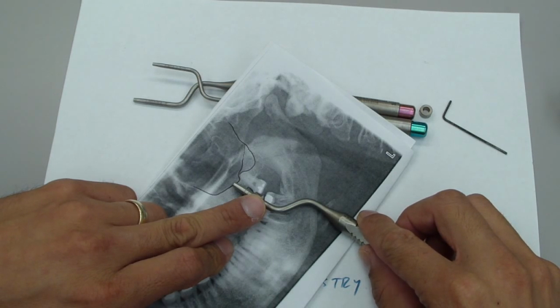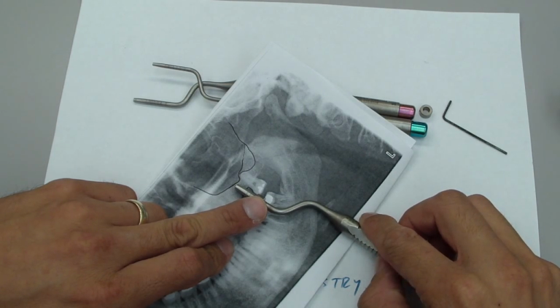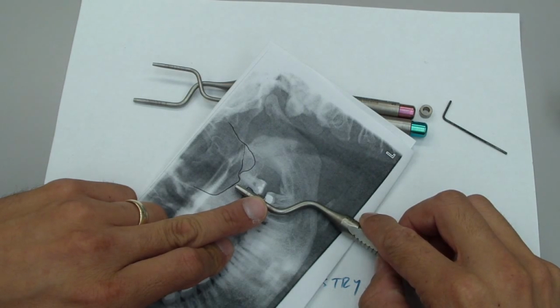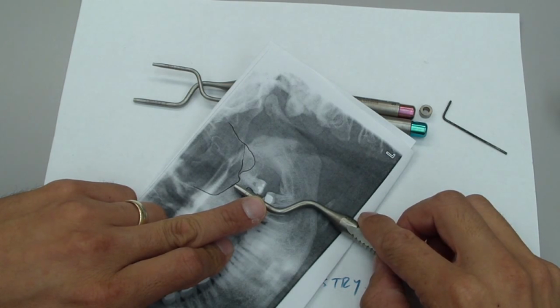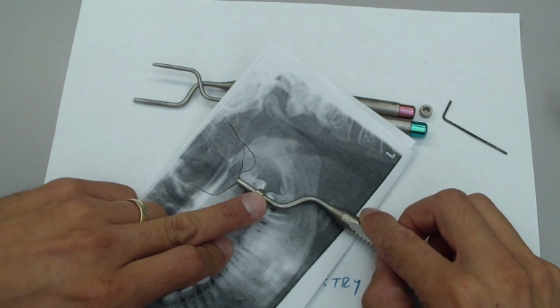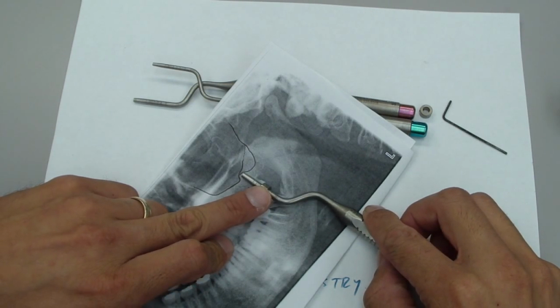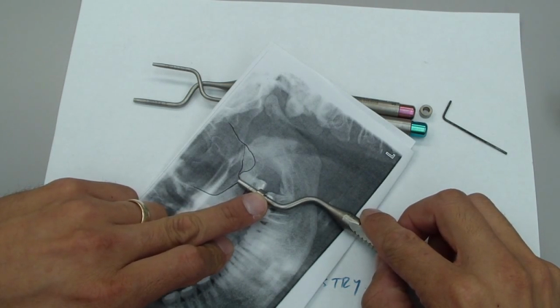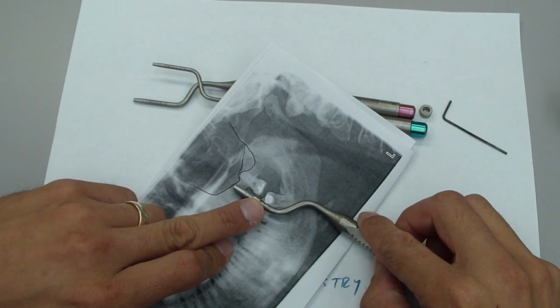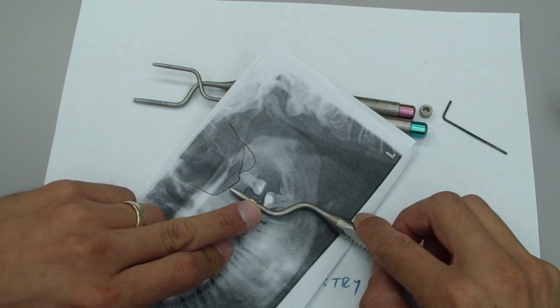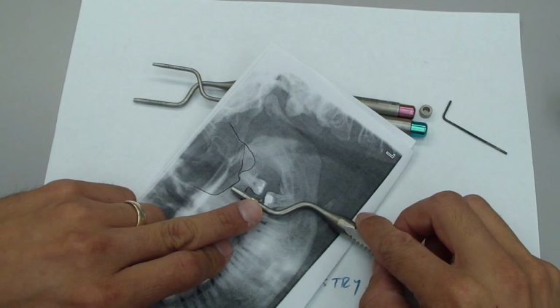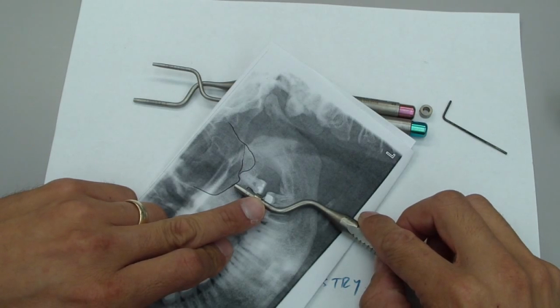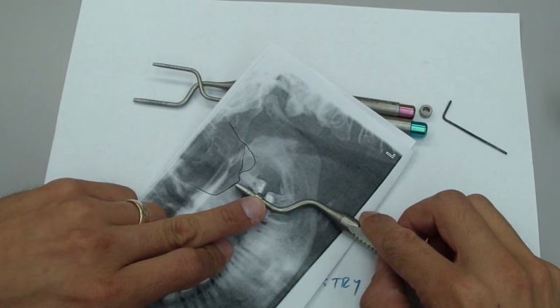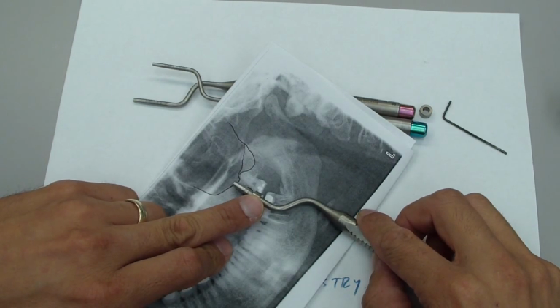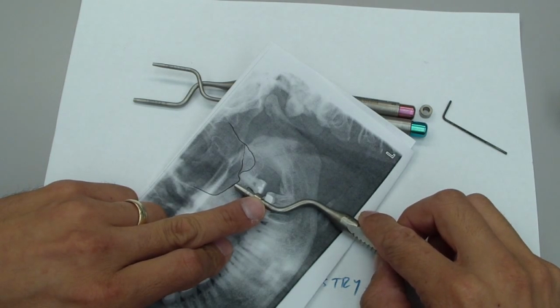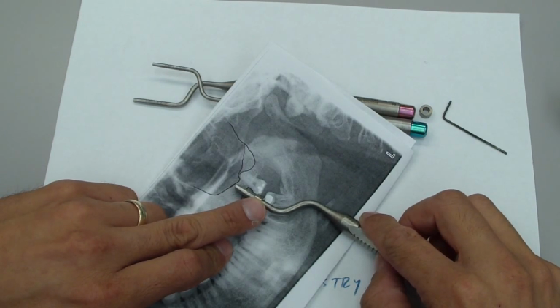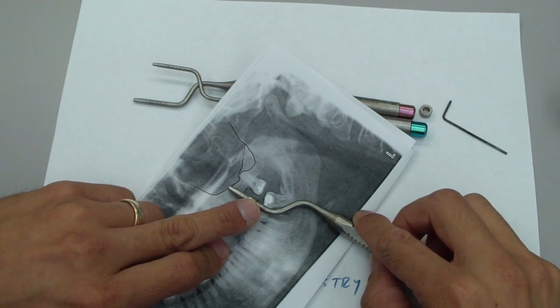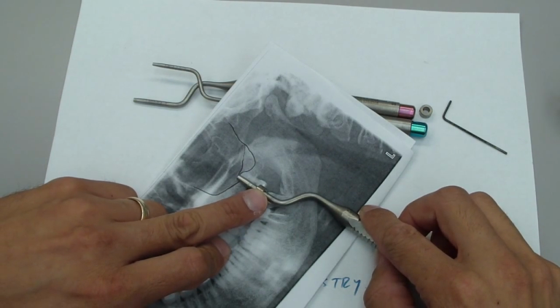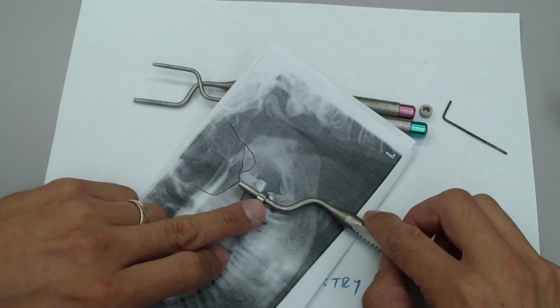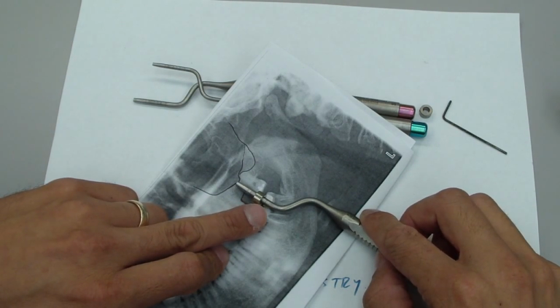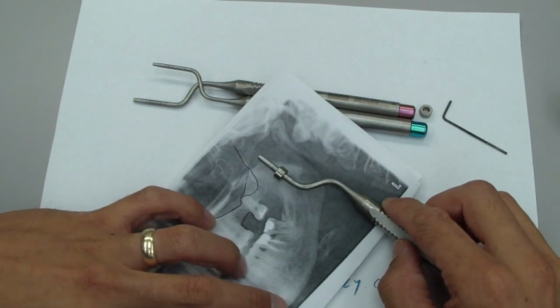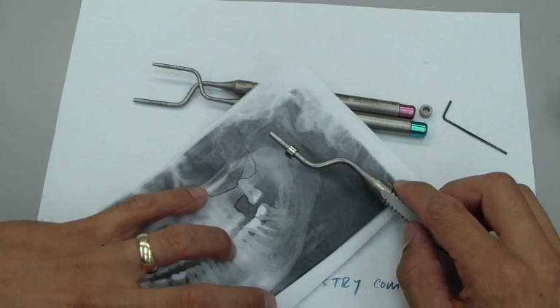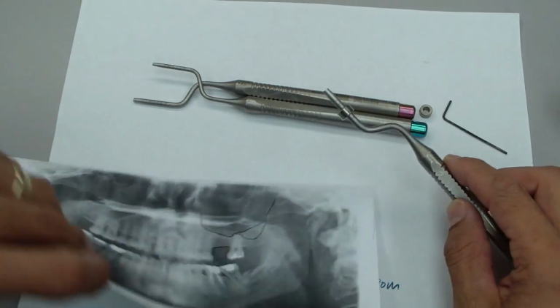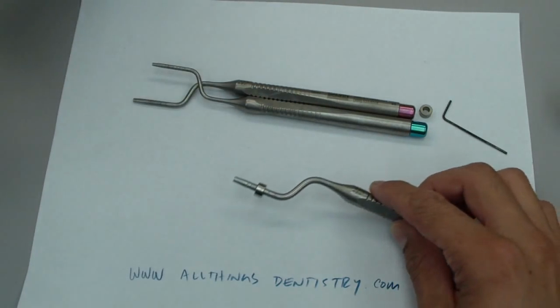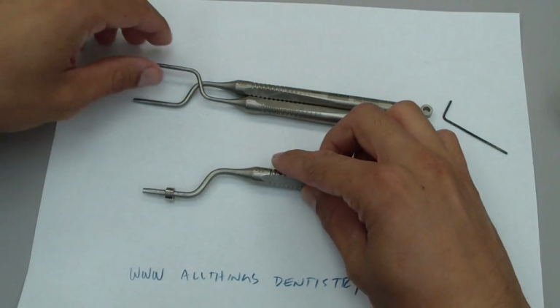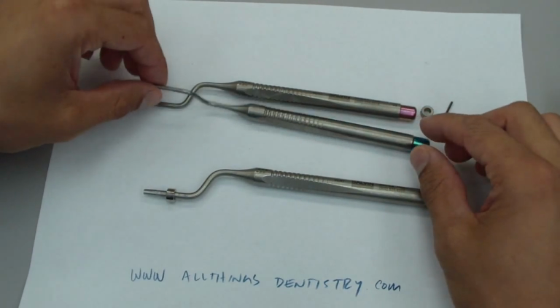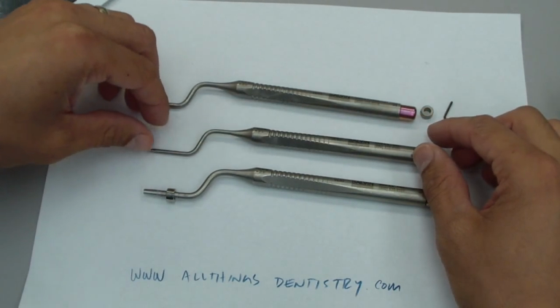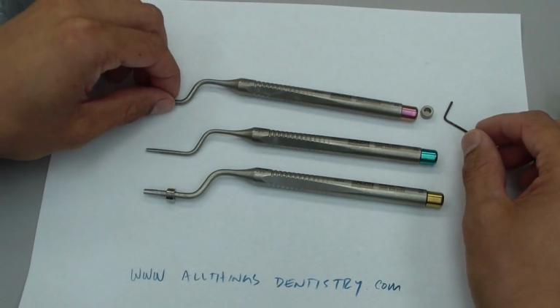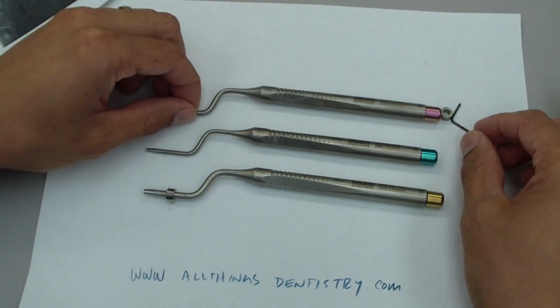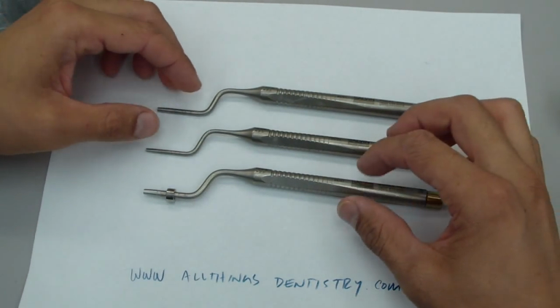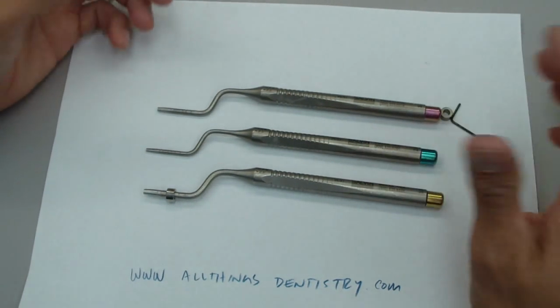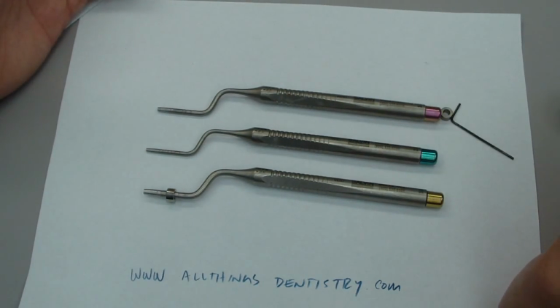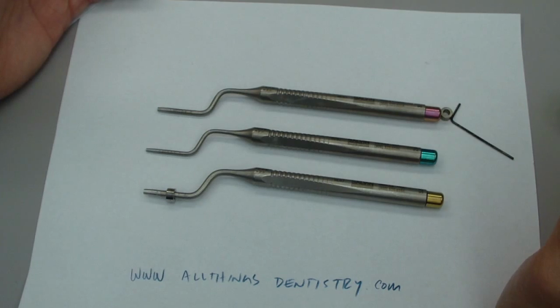And as you tap, it'll fracture the bottom of the sinus floor along with the membrane — the Schneiderian membrane — and then you start packing your bone. So that's that.